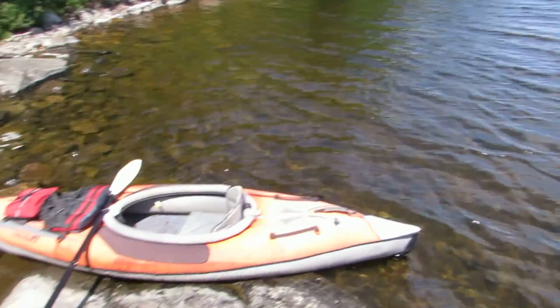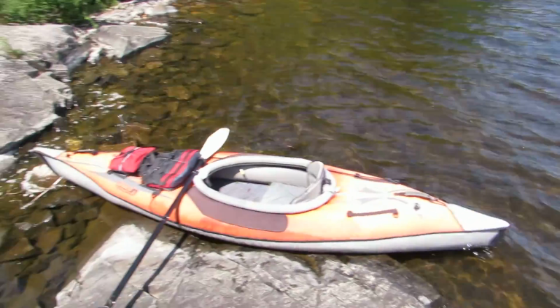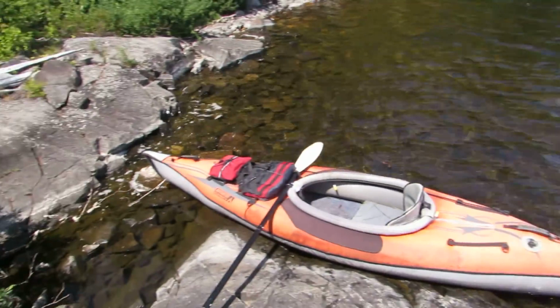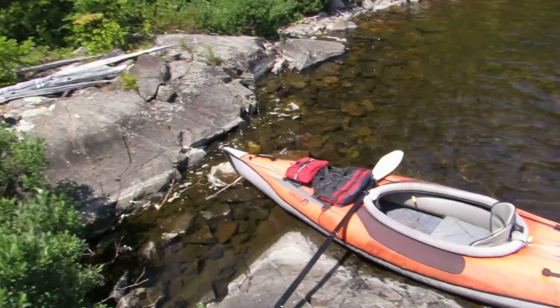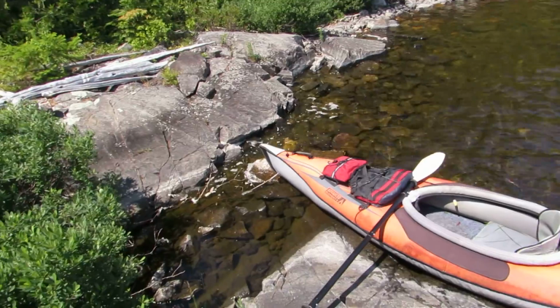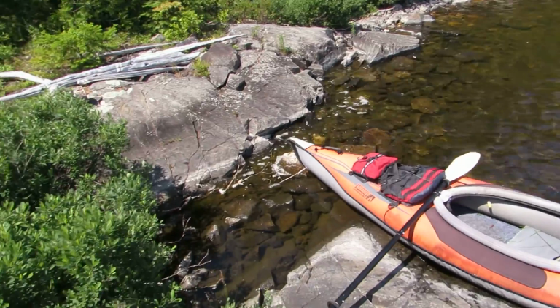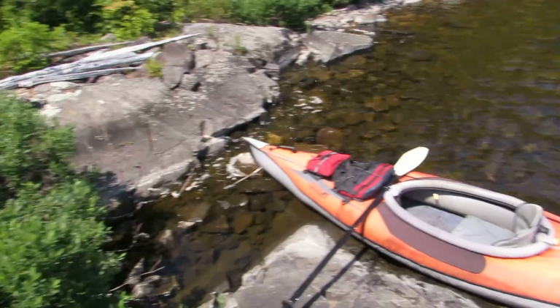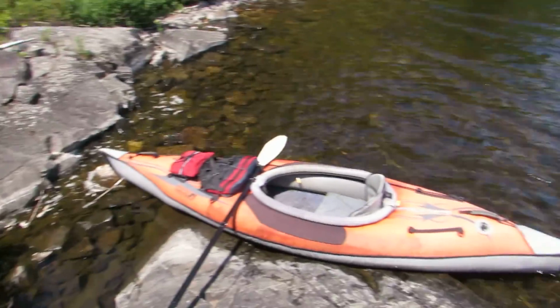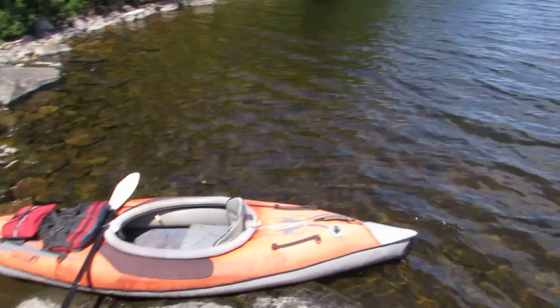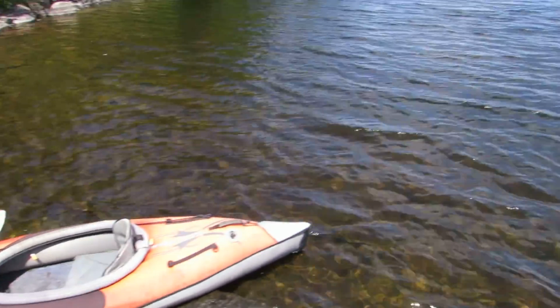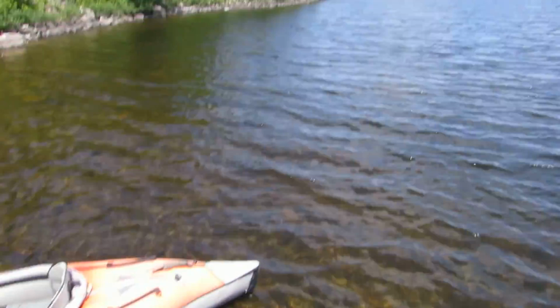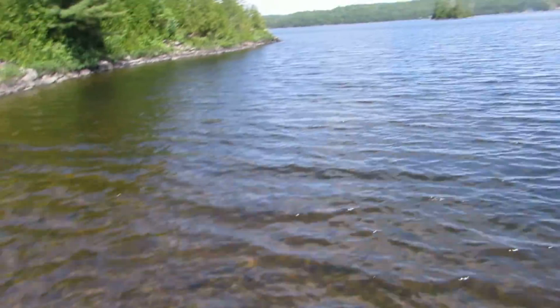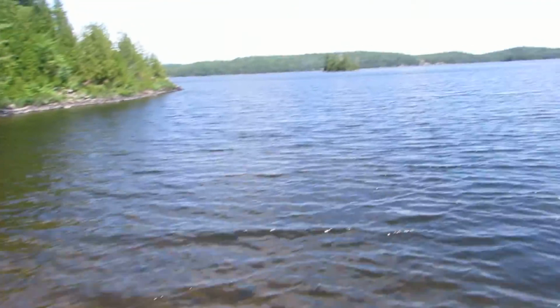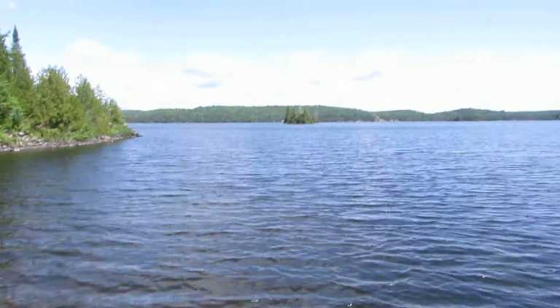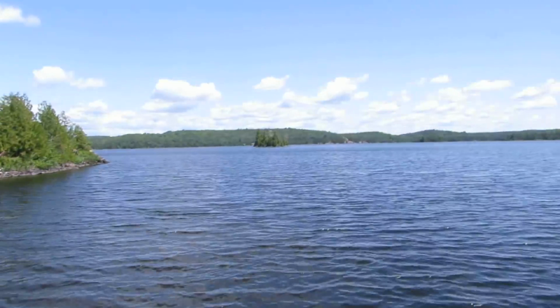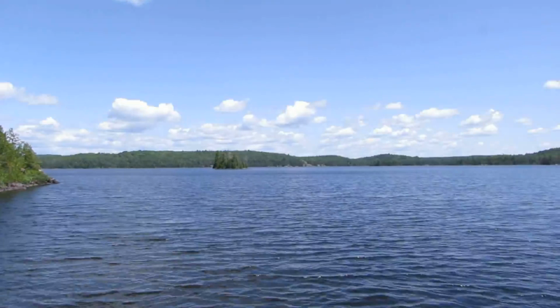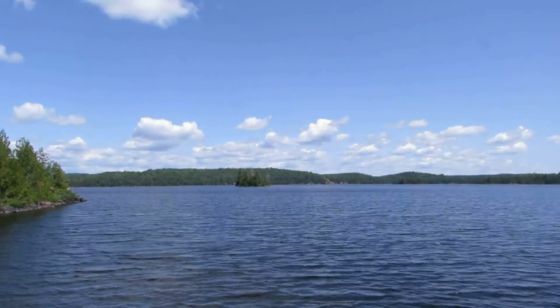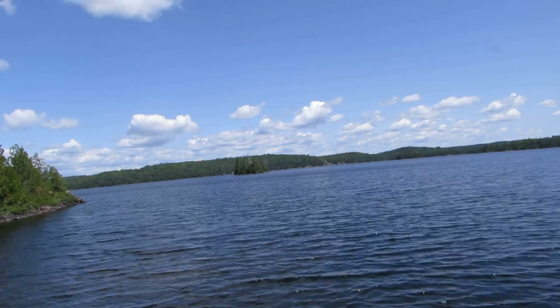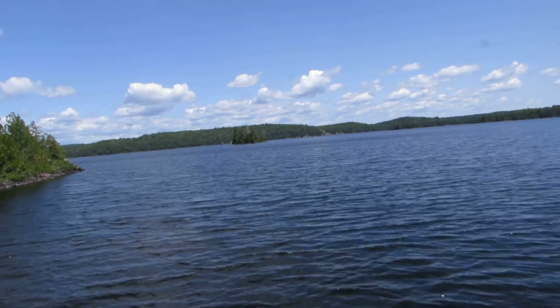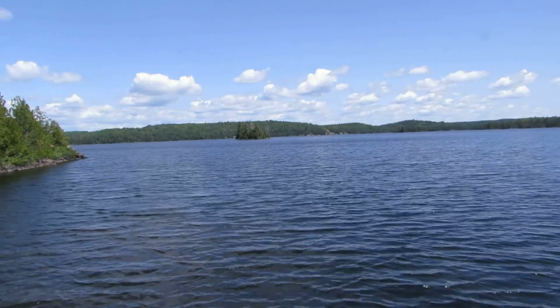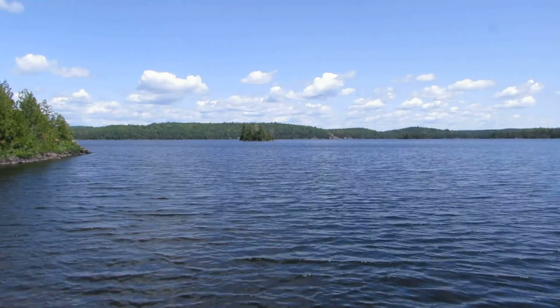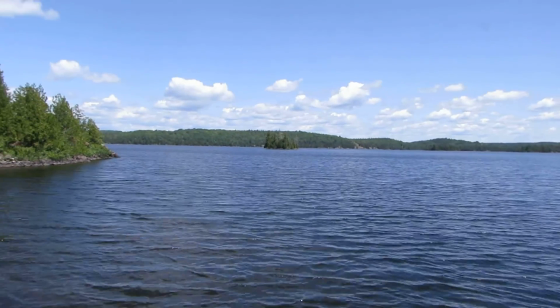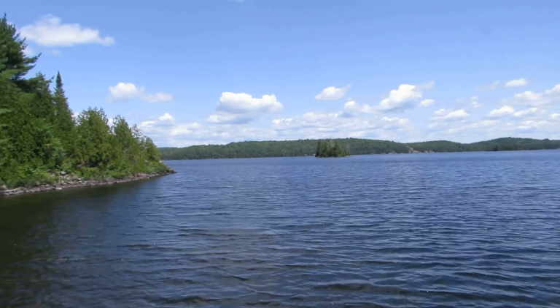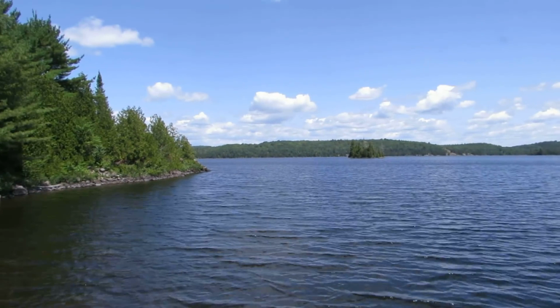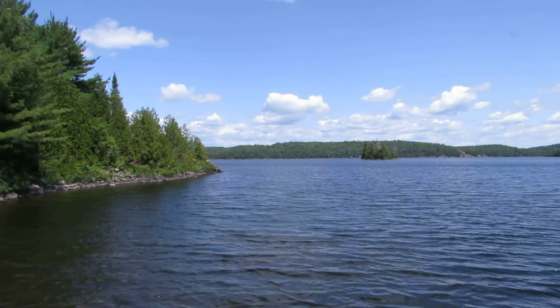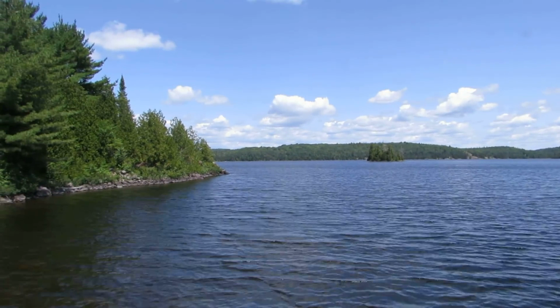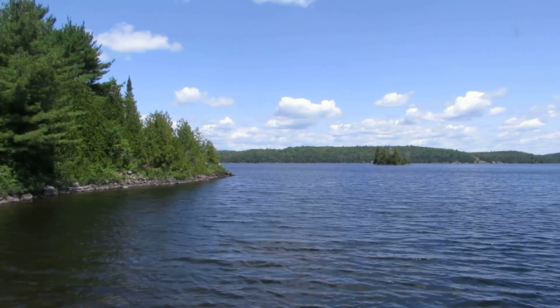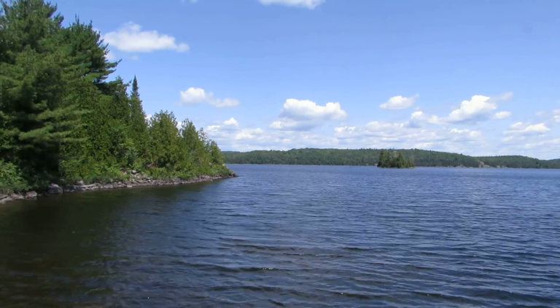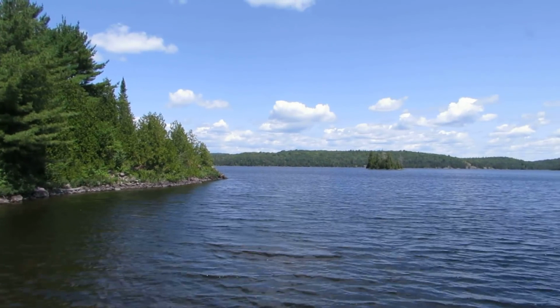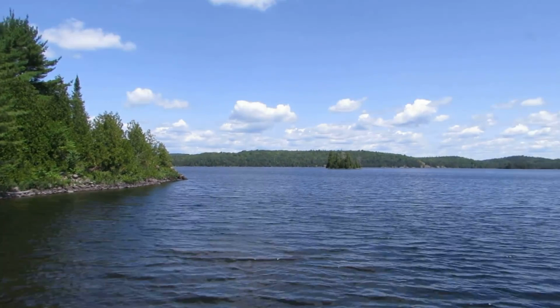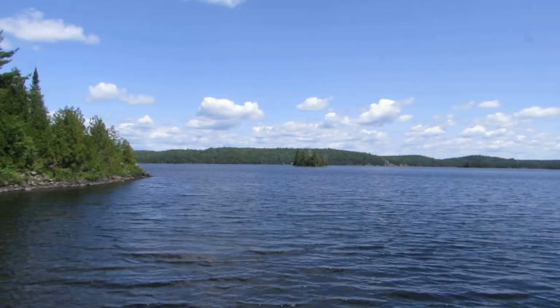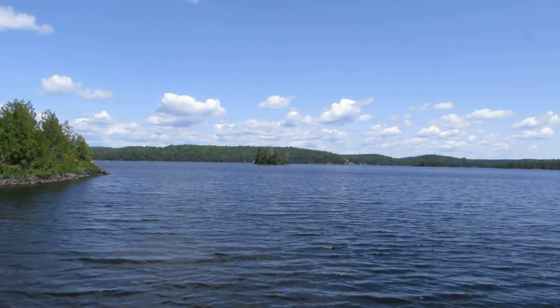I'm stopped on a point here on Little Cork Lake. I'm not going to be doing extensive paddling in Little Cork today. That's not why I came here. I just wanted to make sure I could get here and I just wanted to have a little bit of a look.